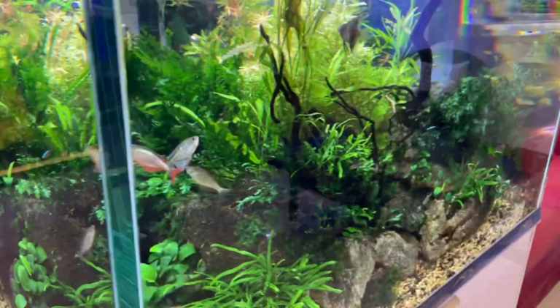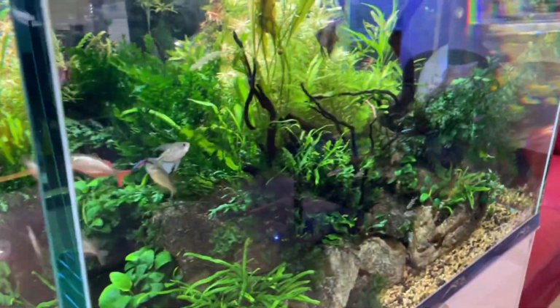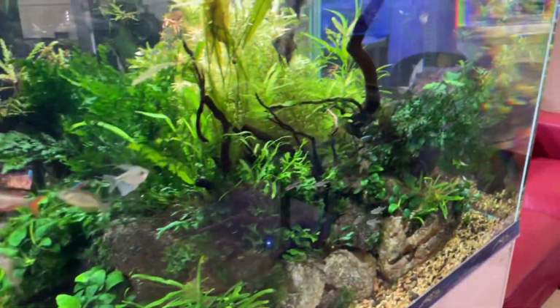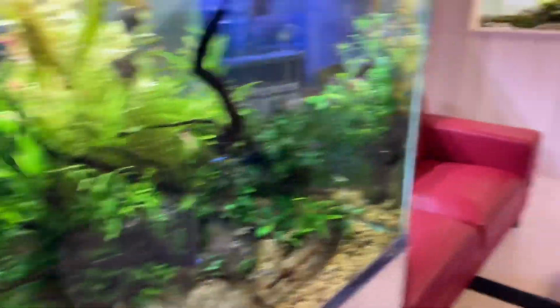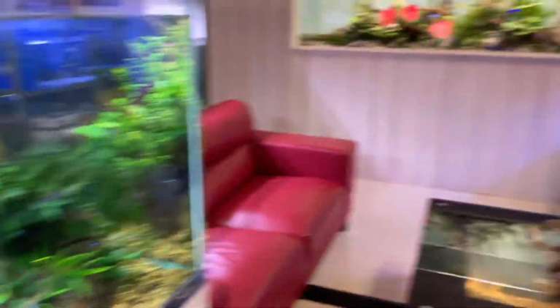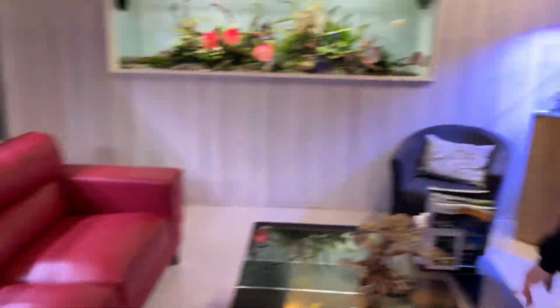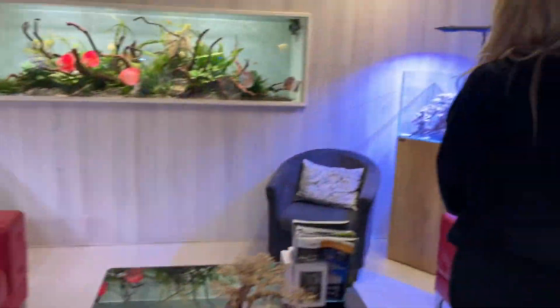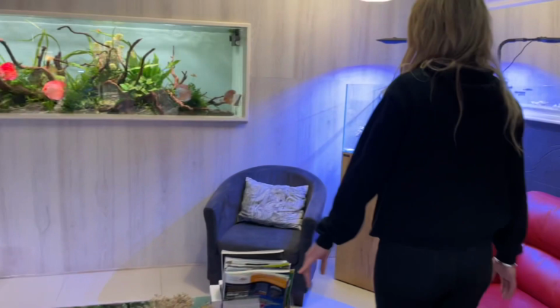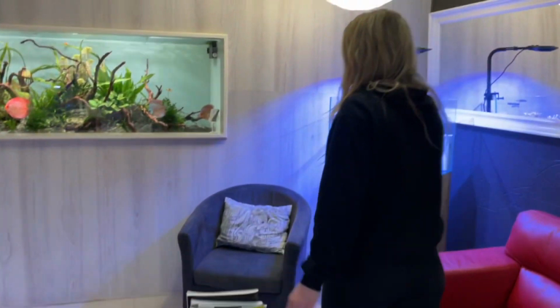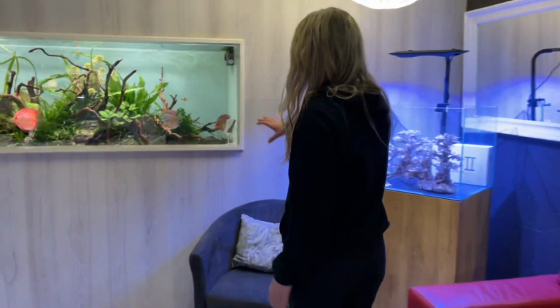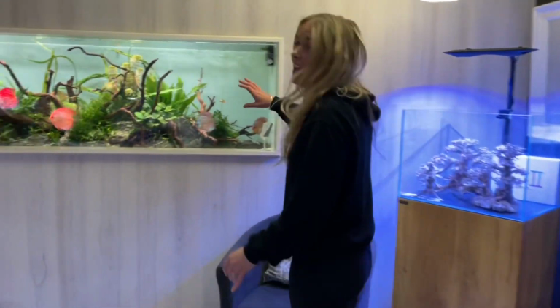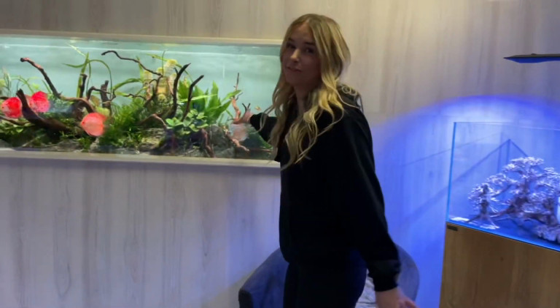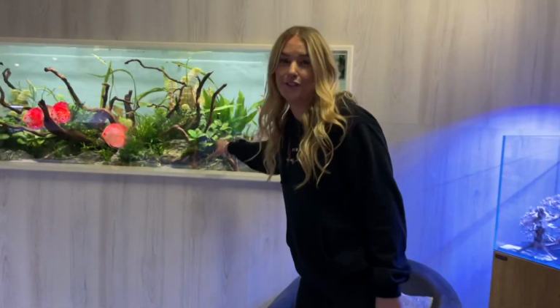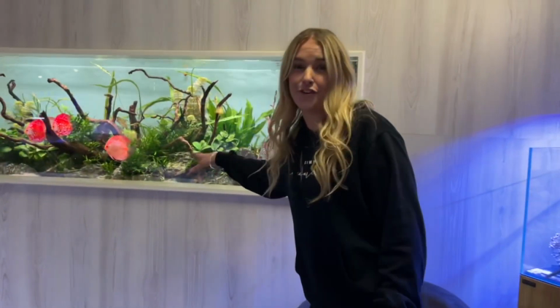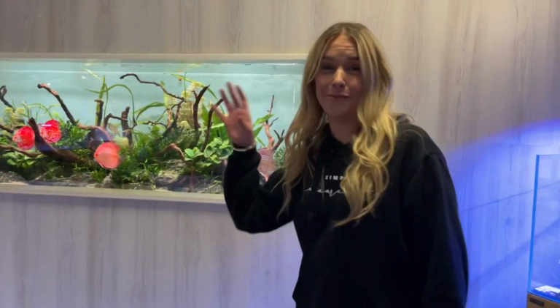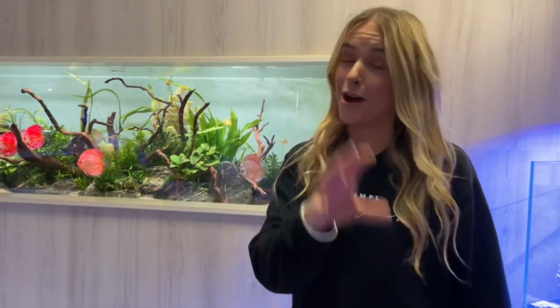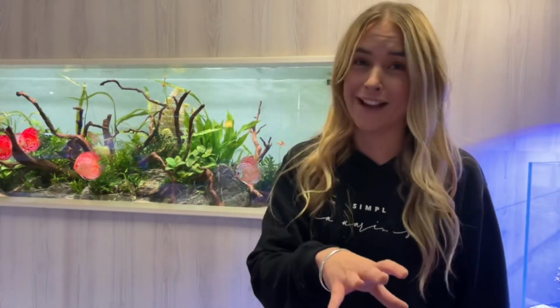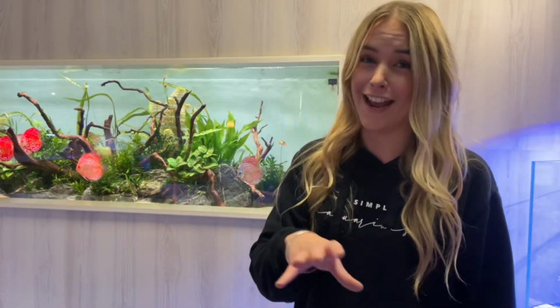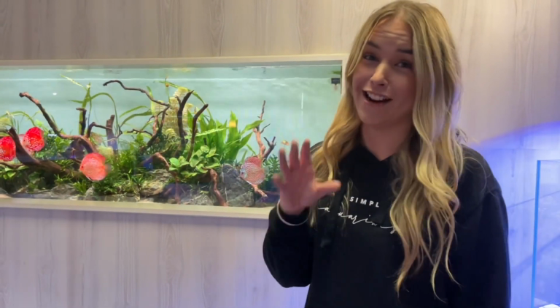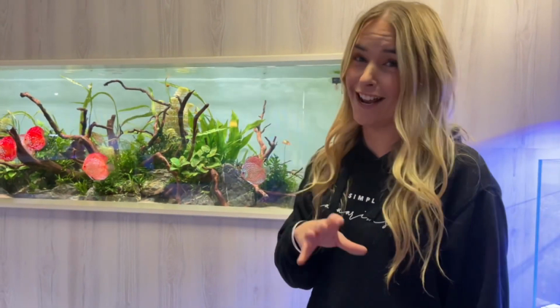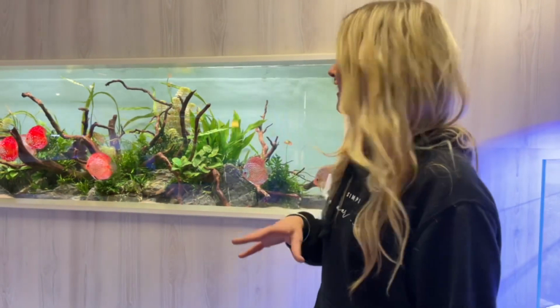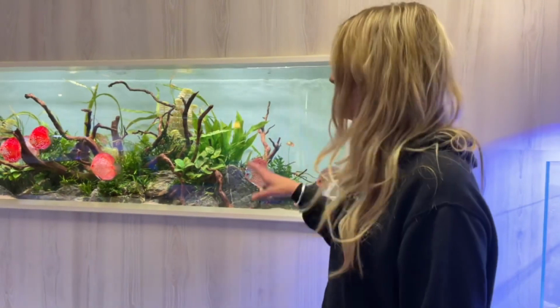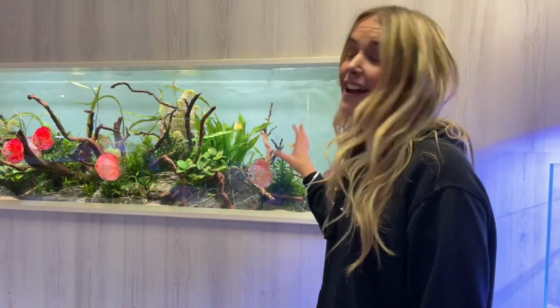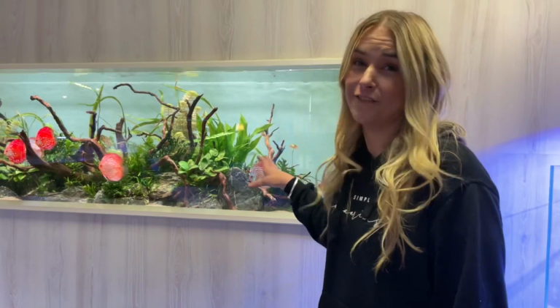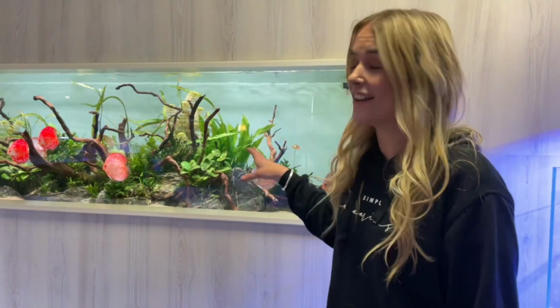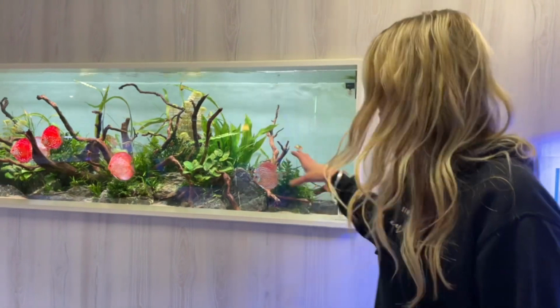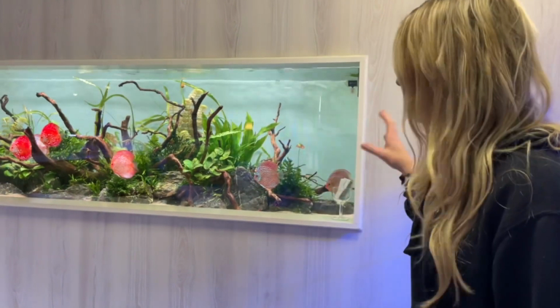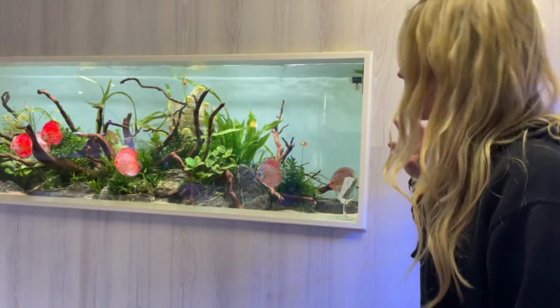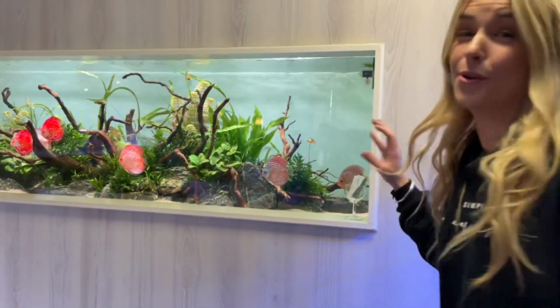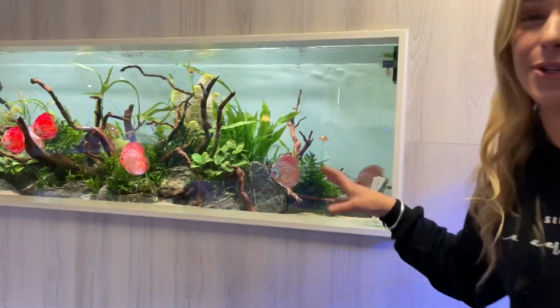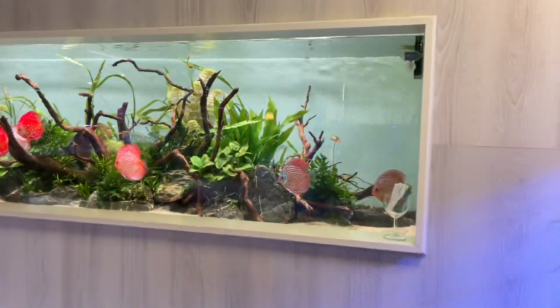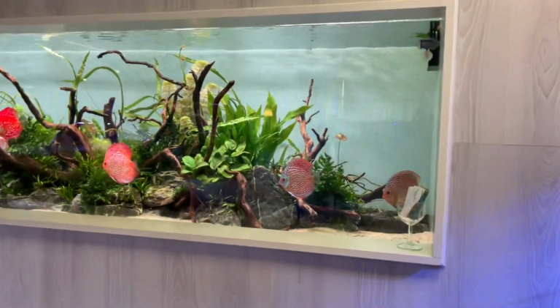They've just got this awesome new discus display up here, and for those of you who followed me way back in the day when I did have discus — I love these guys — and they've just done an awesome job setting this up.